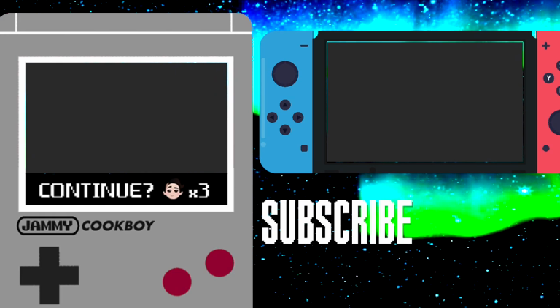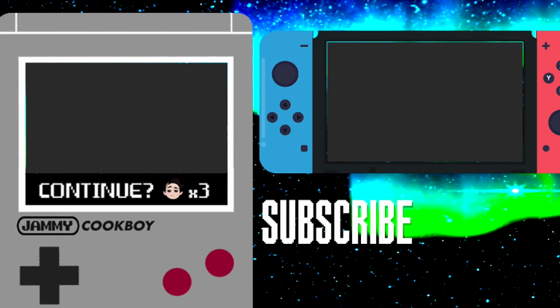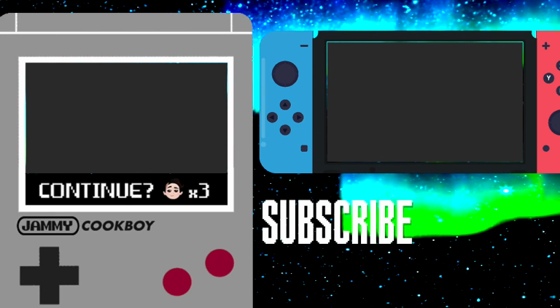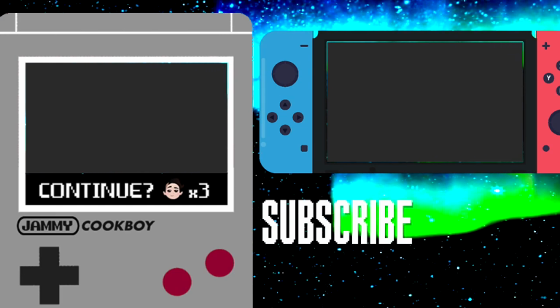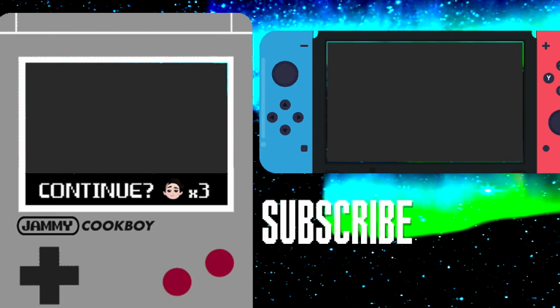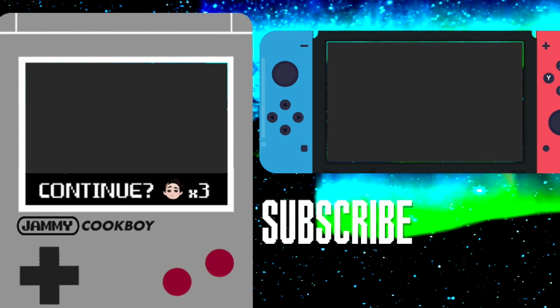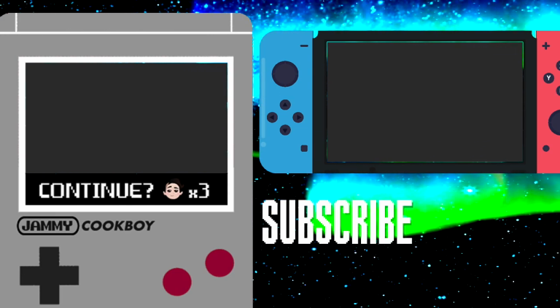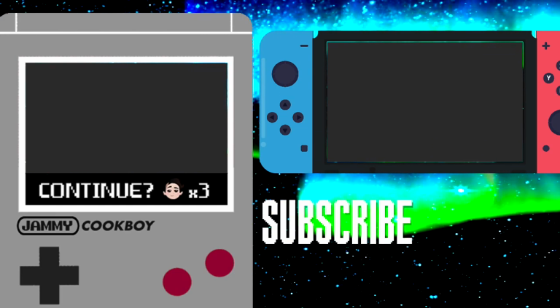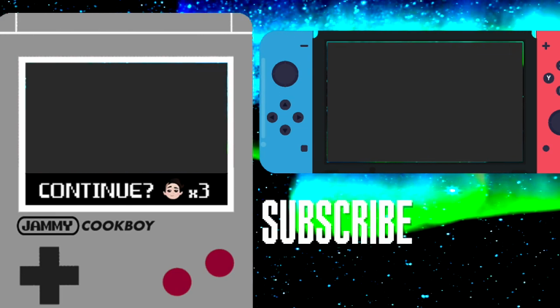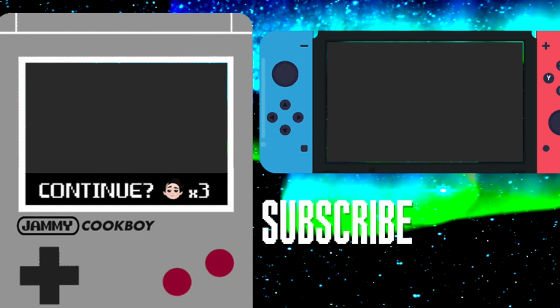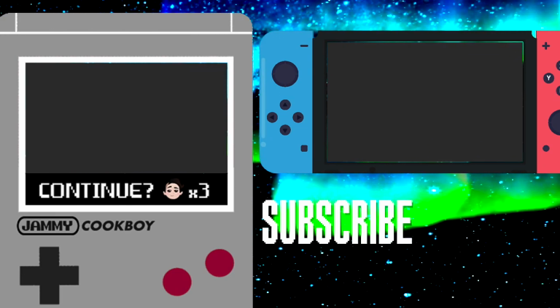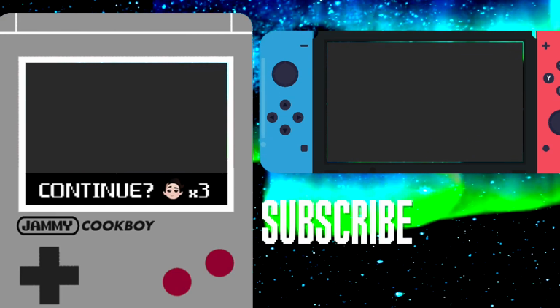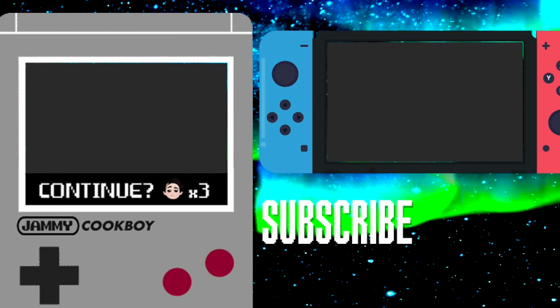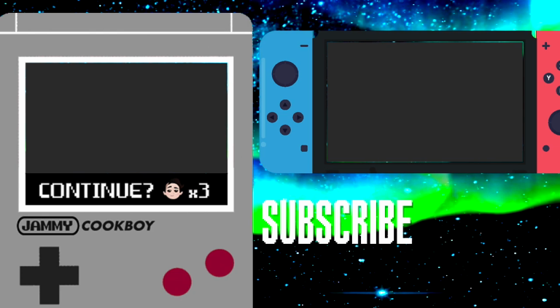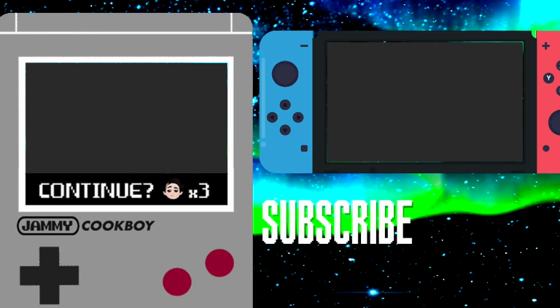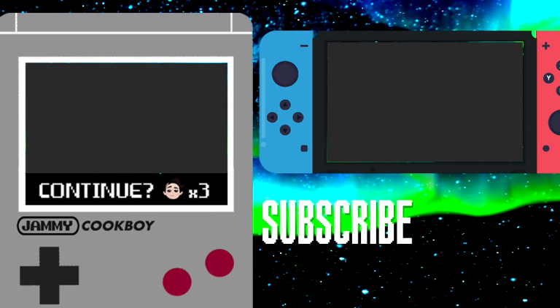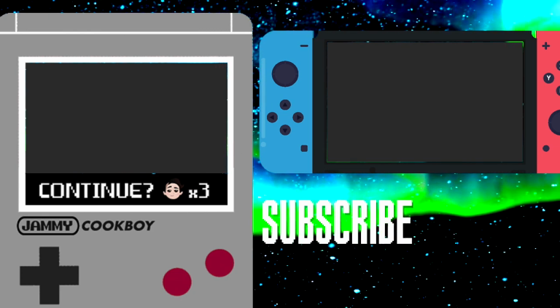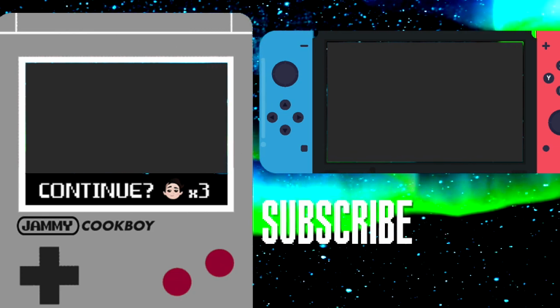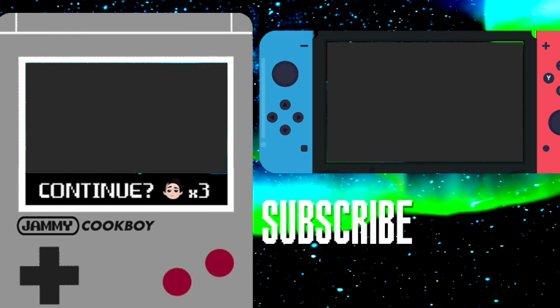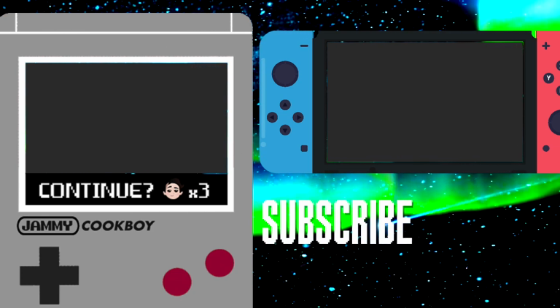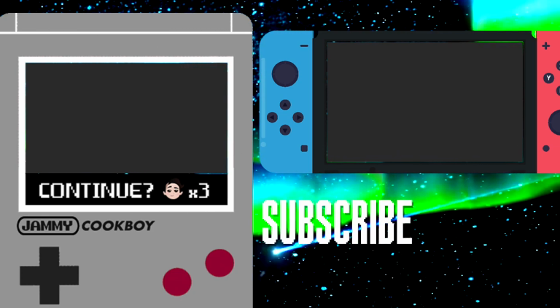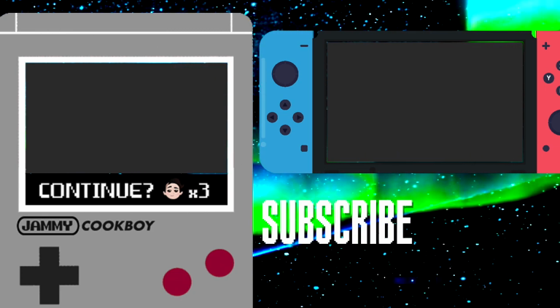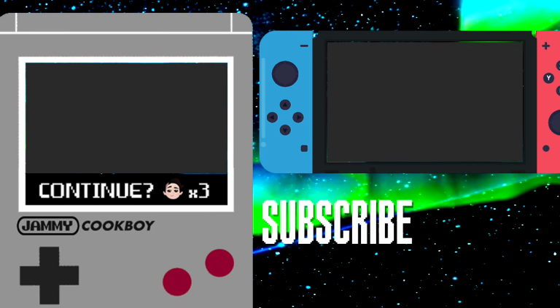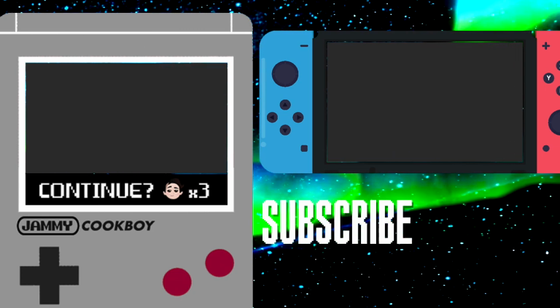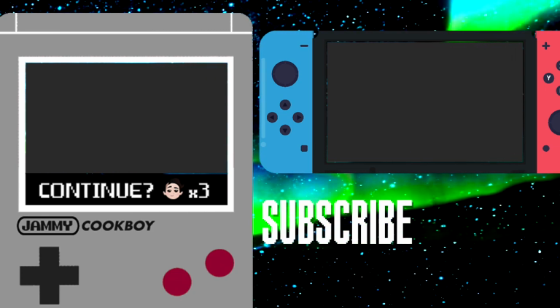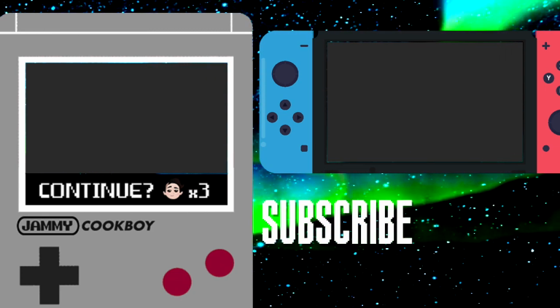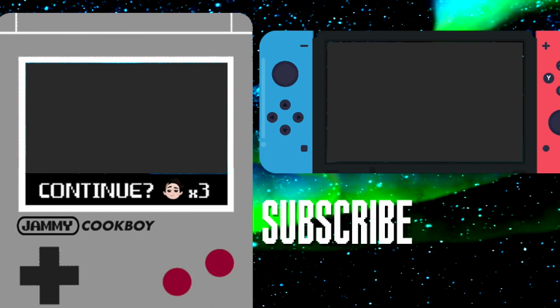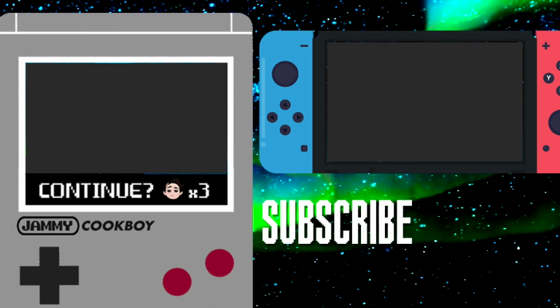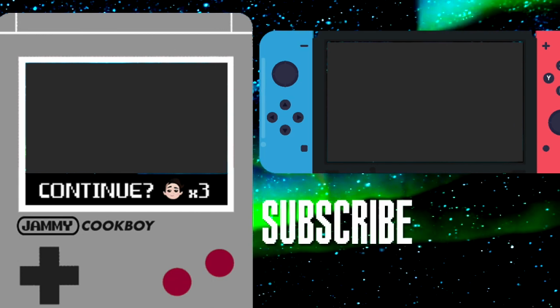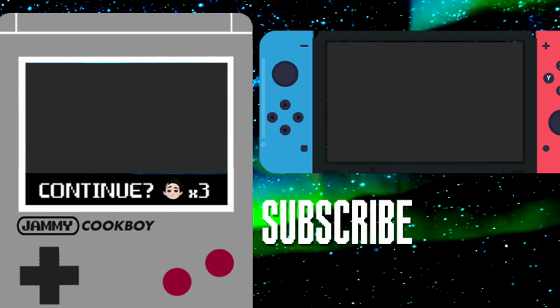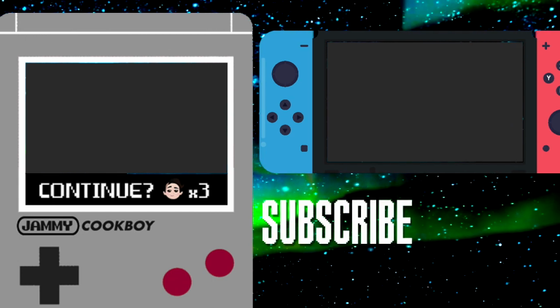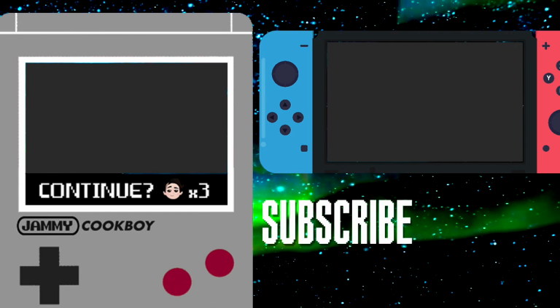If you liked that, check out the rest of my Stardew Valley recipes. I've got a whole playlist and there's more coming, by the way. In the meantime, be sure to like, comment, and subscribe for more recipes. Thanks for watching. See you guys next time.